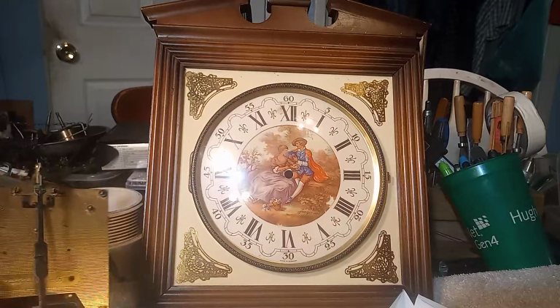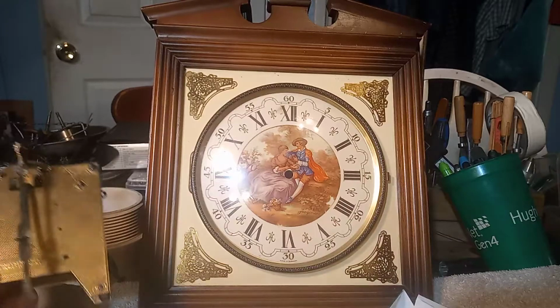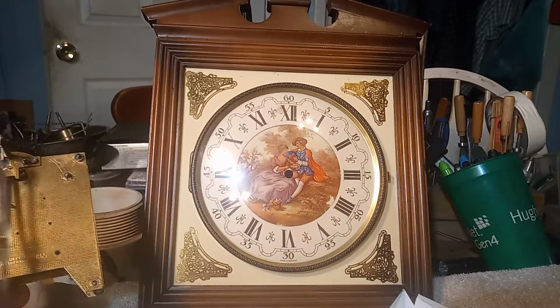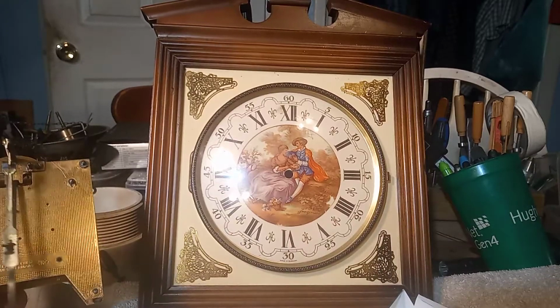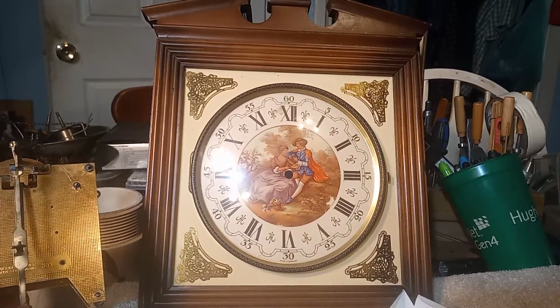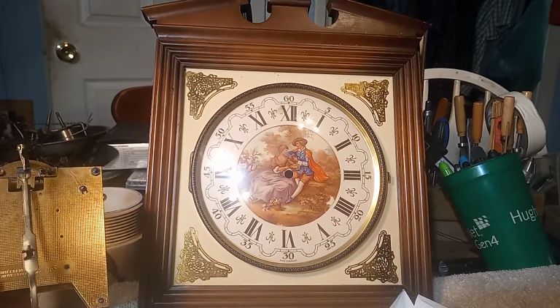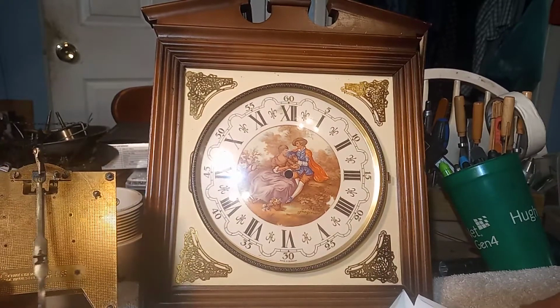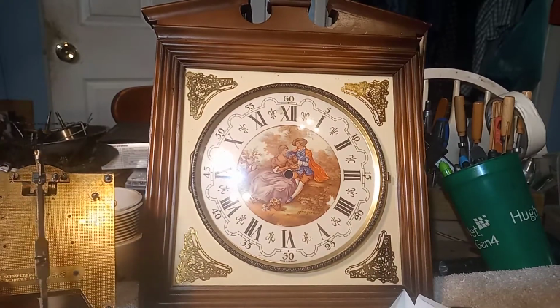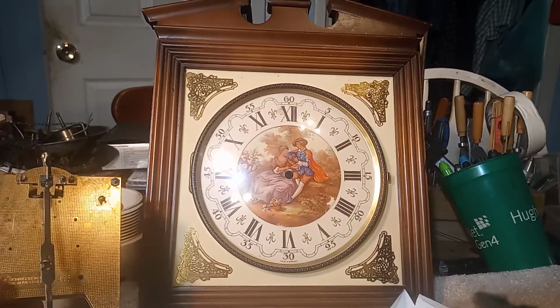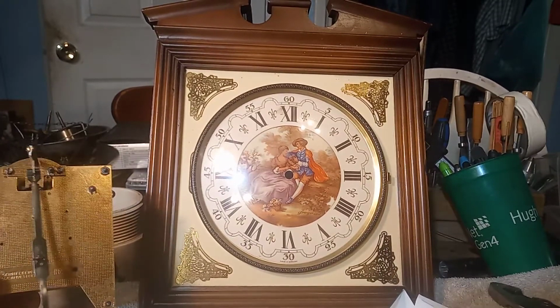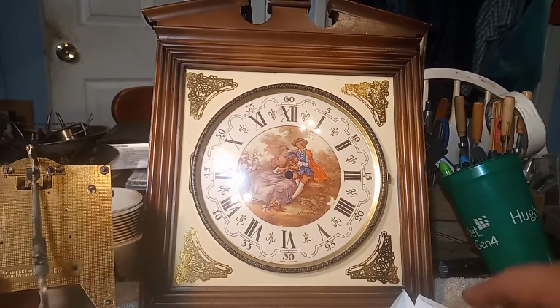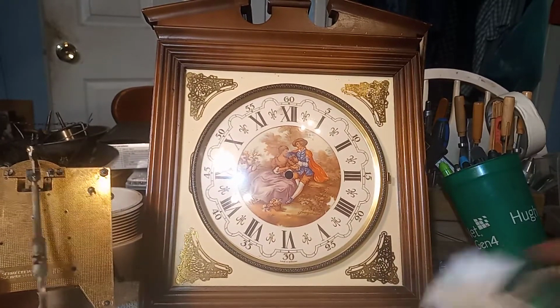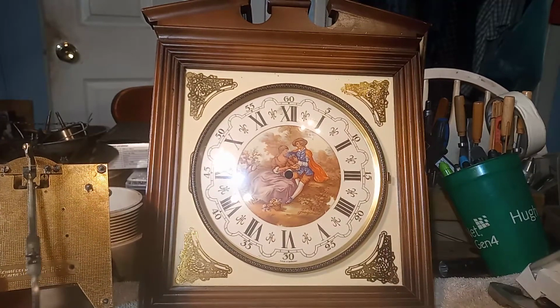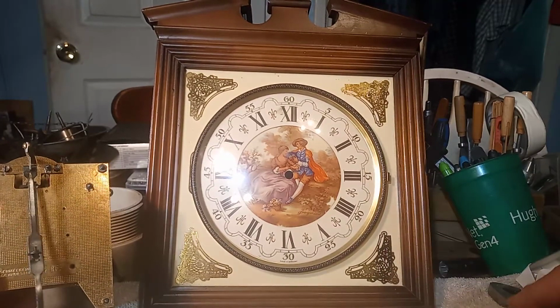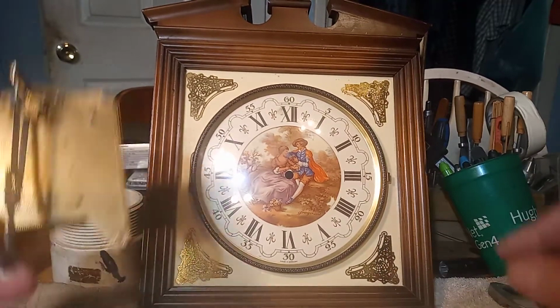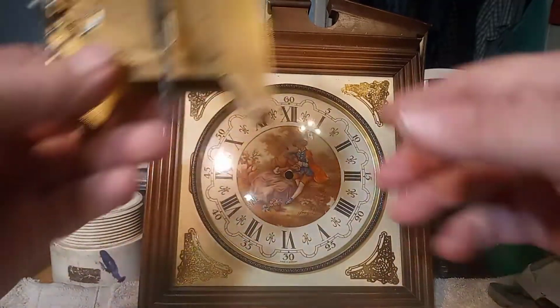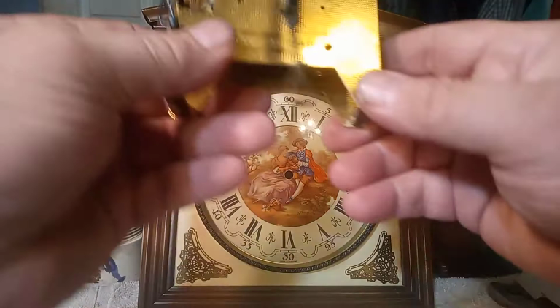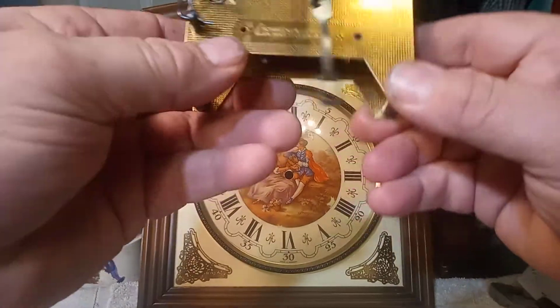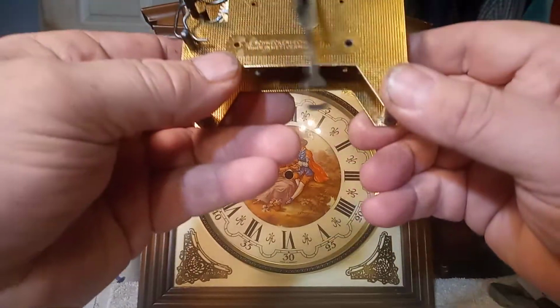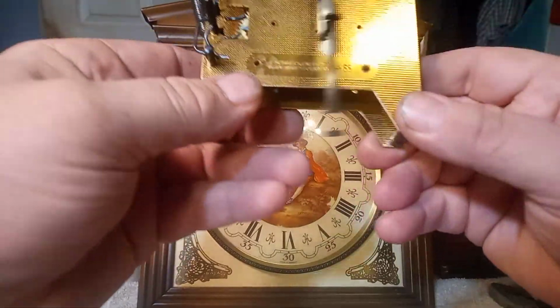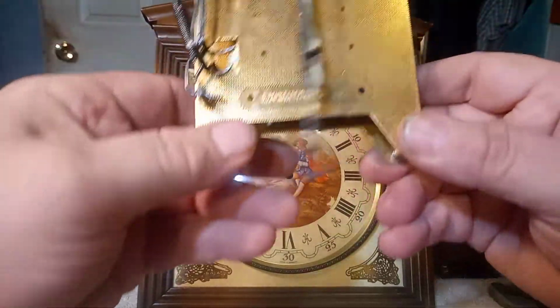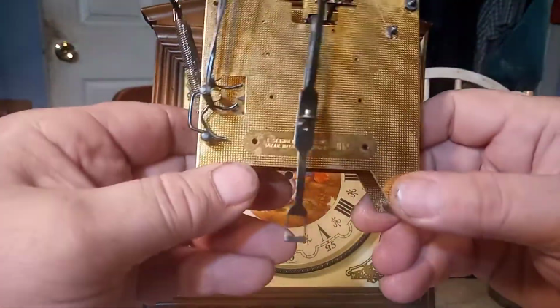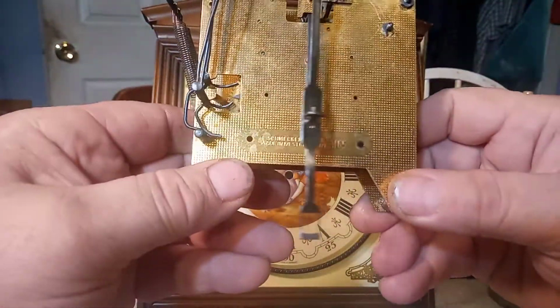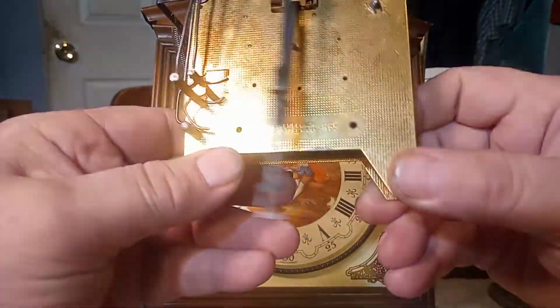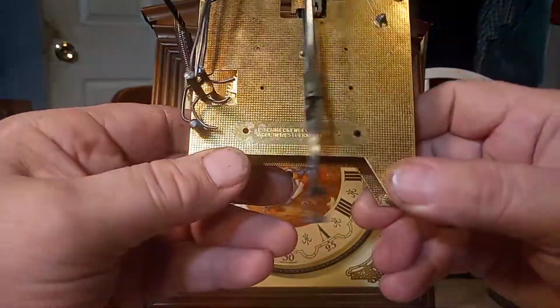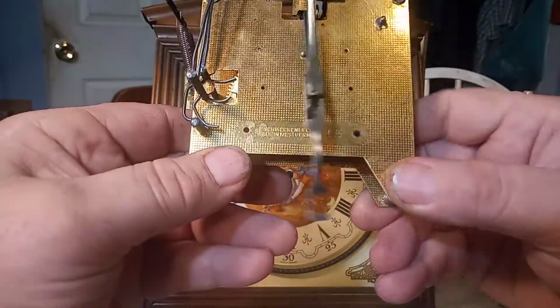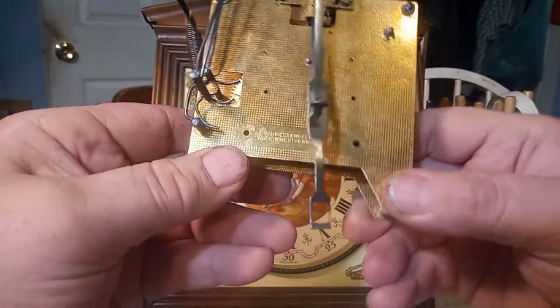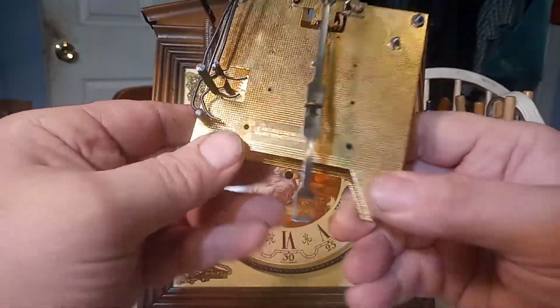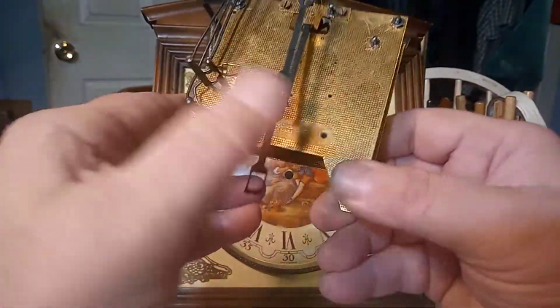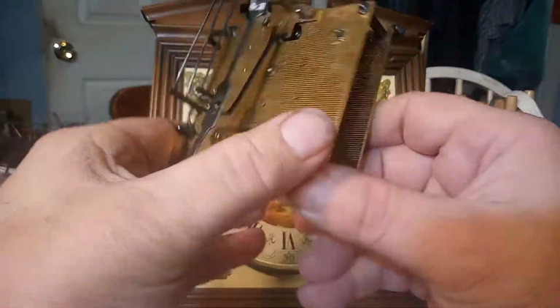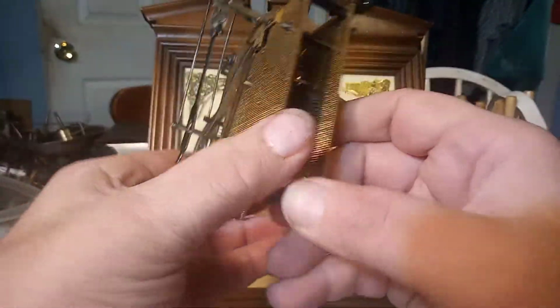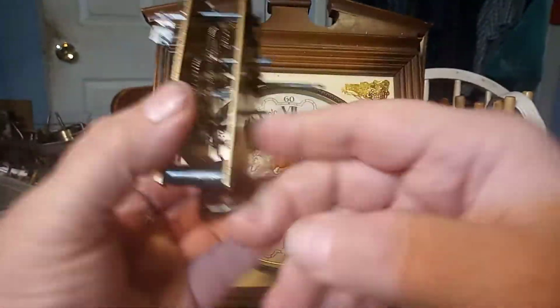Here I have an E. Schmeckenbecher clock. Here's the movement — H65 E. Schmeckenbecher clock.